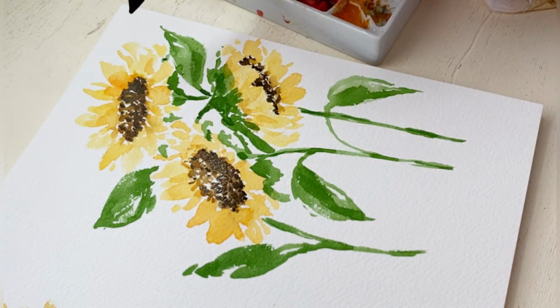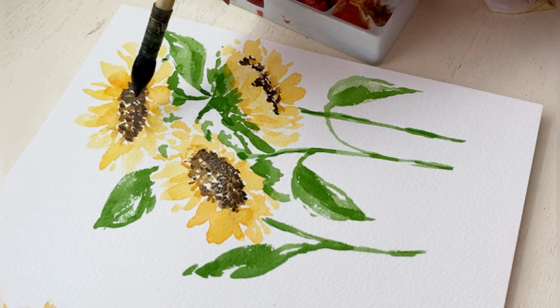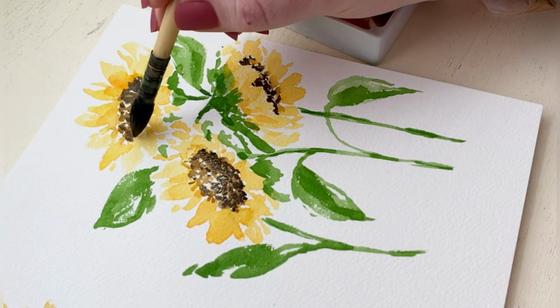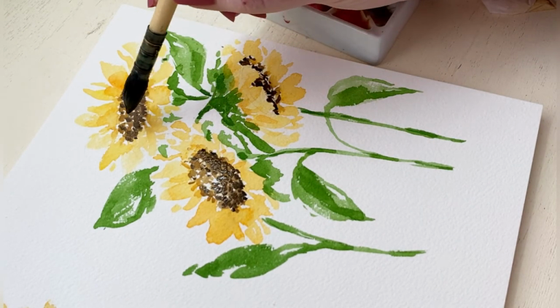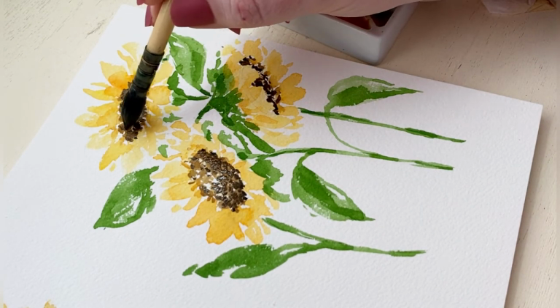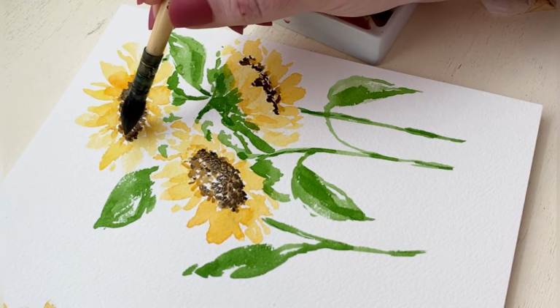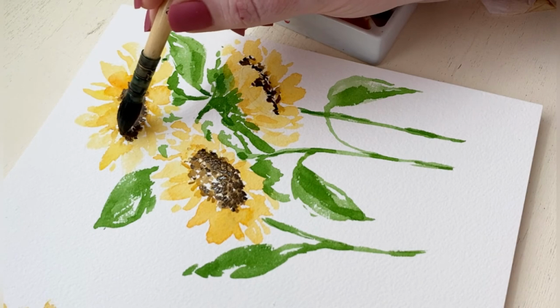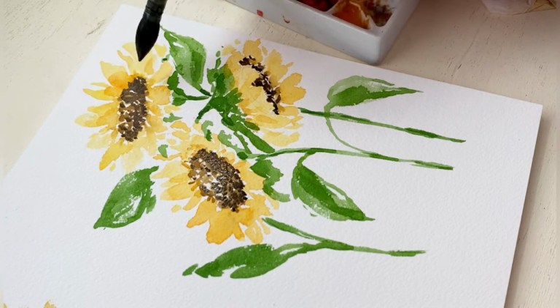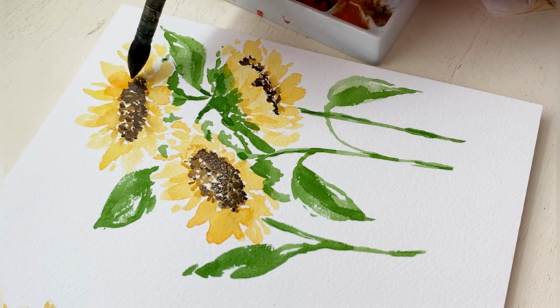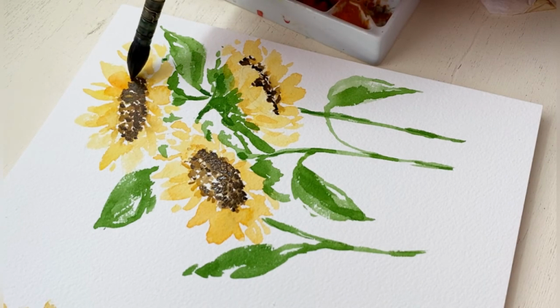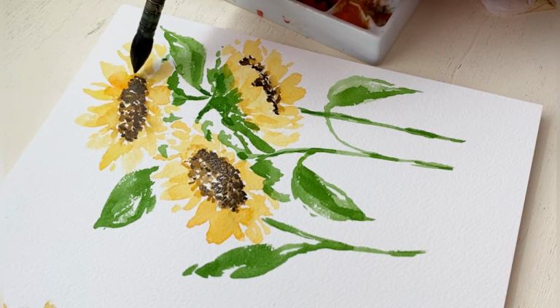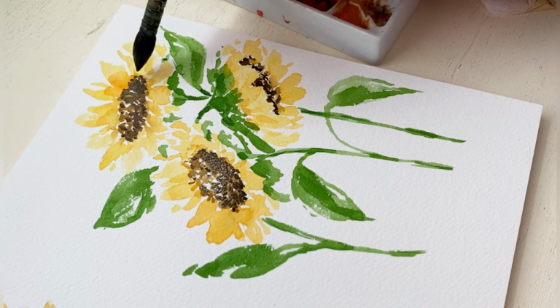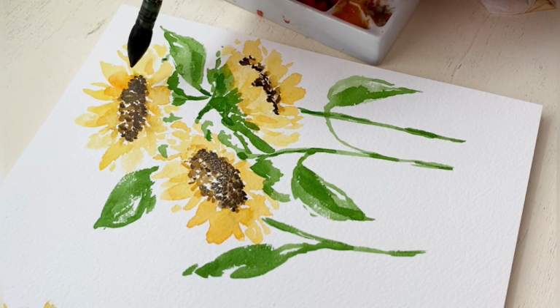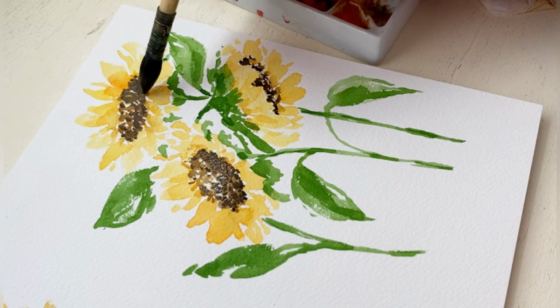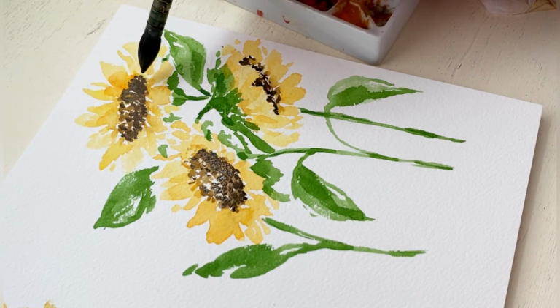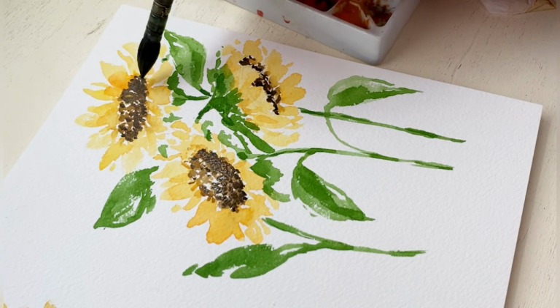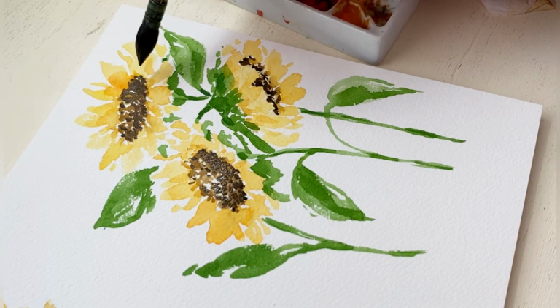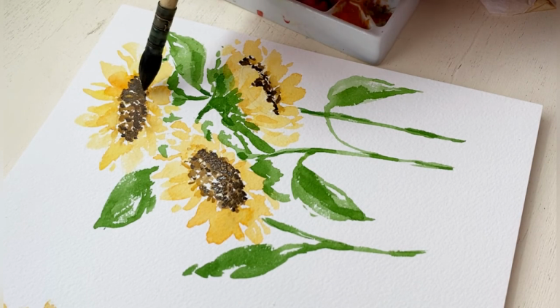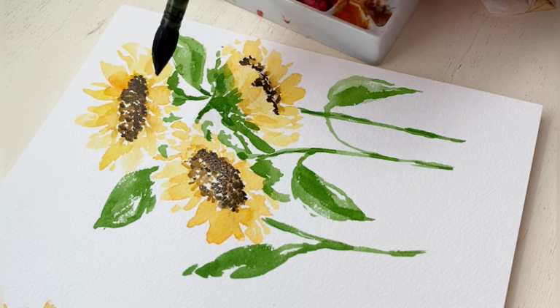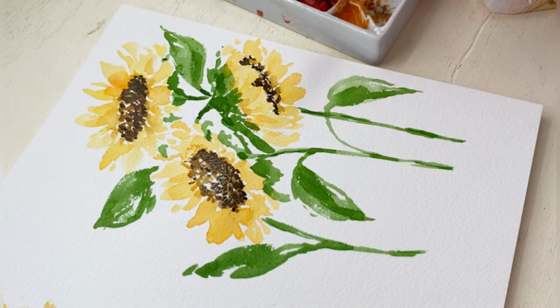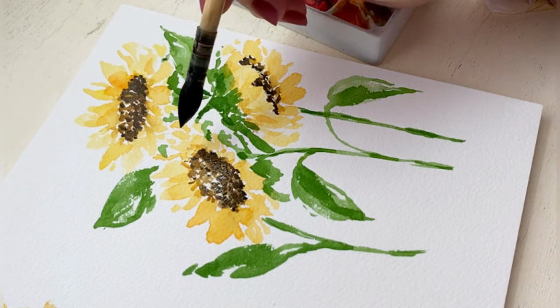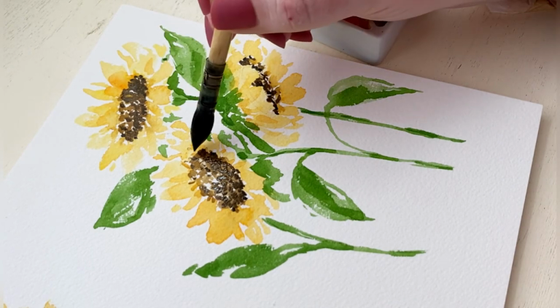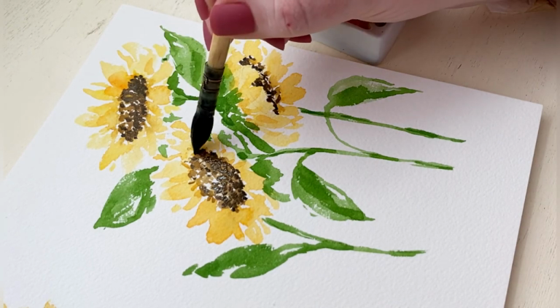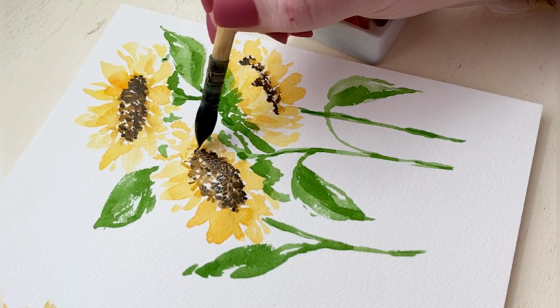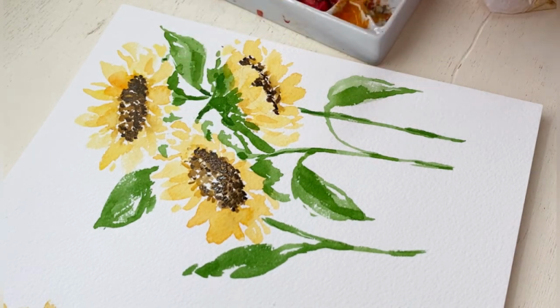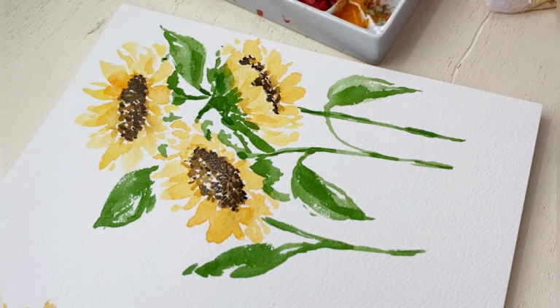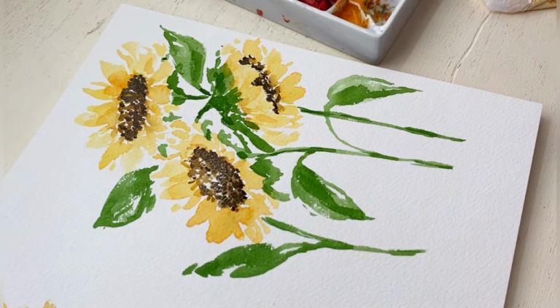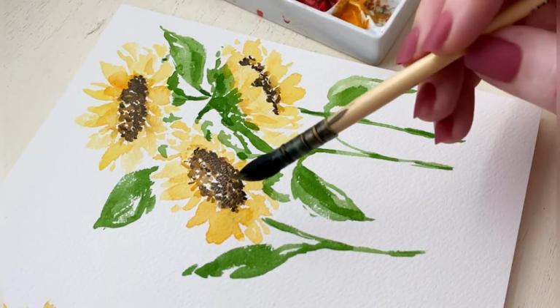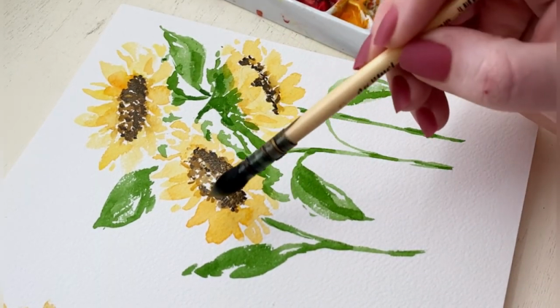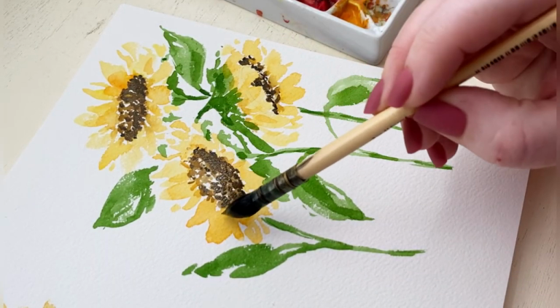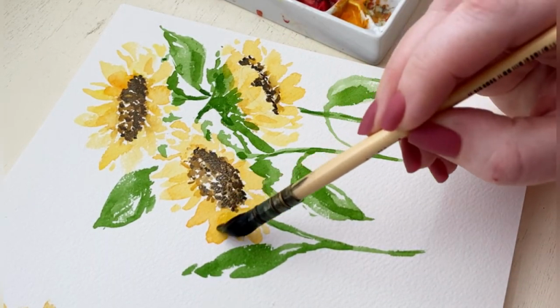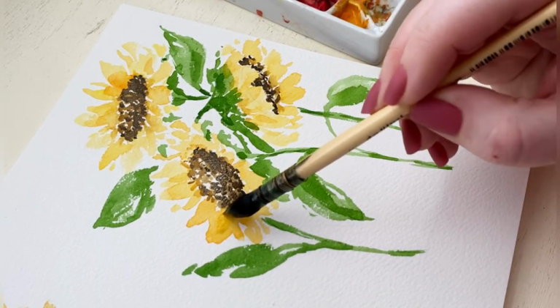I'm also using this darker color to take a moment to really define my centers — so if I needed to fix the shape of them, make them more oval or long or full on one side, I'm doing that as well.